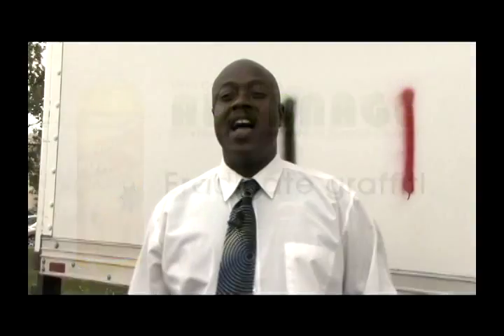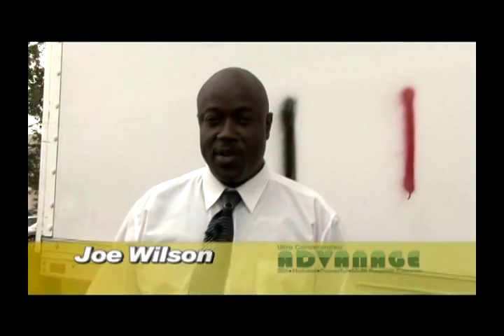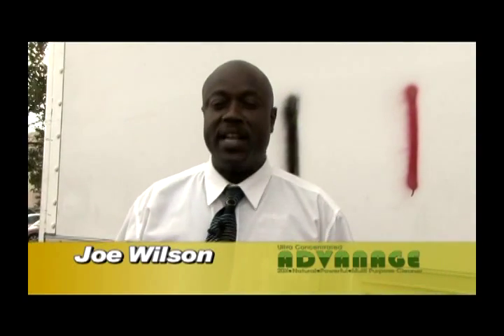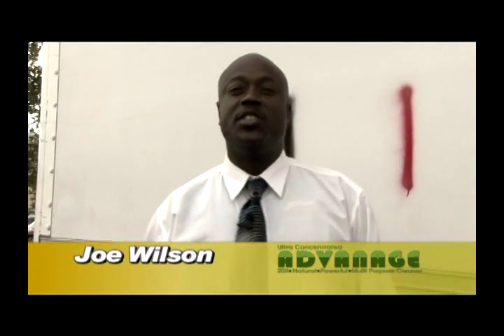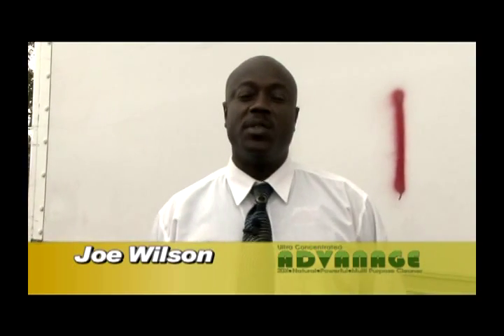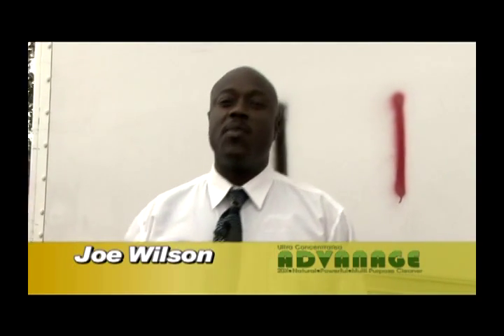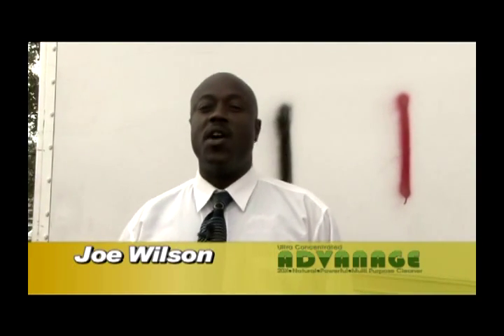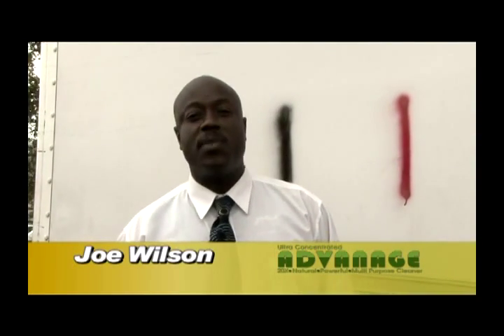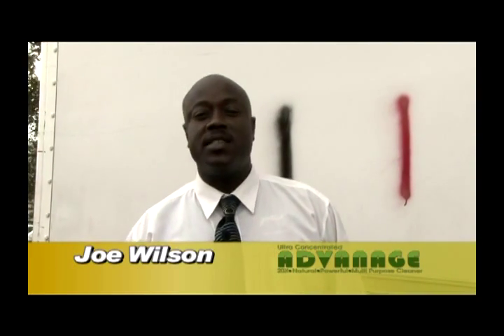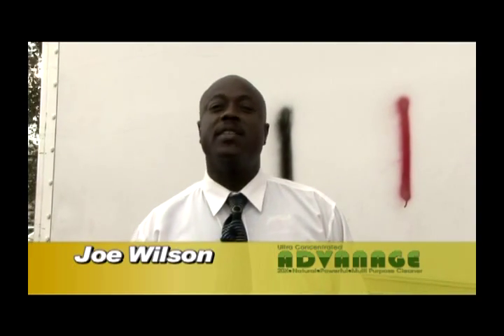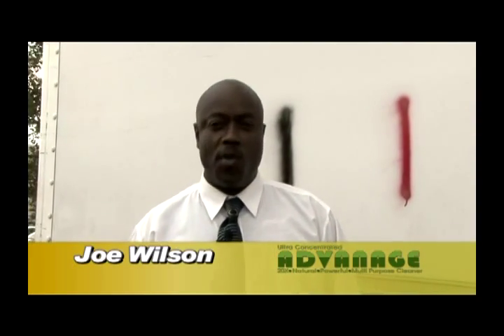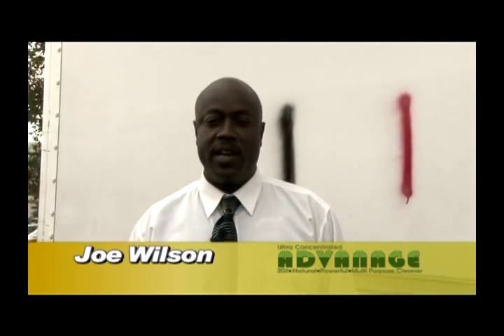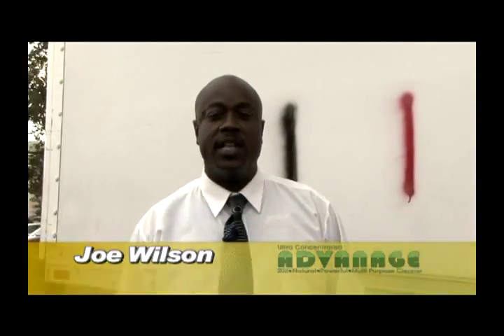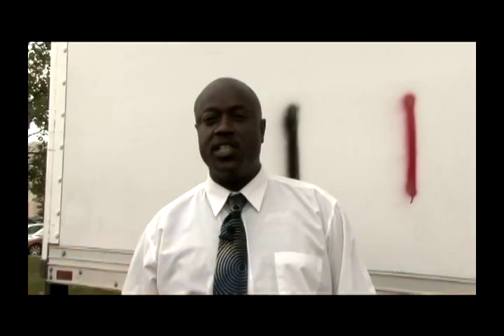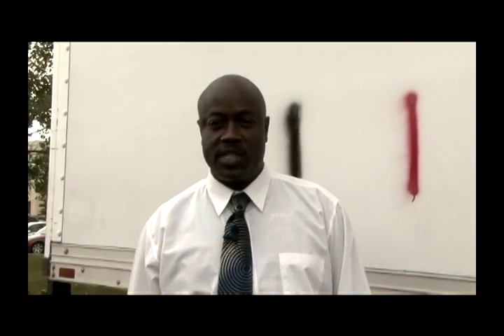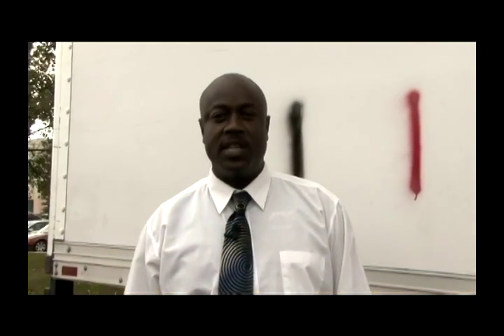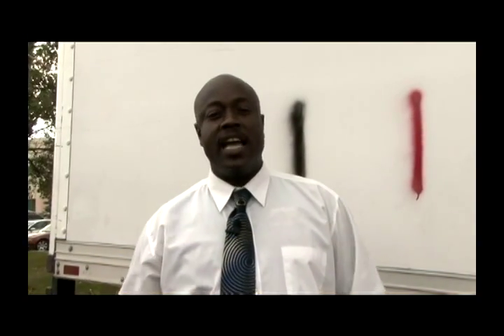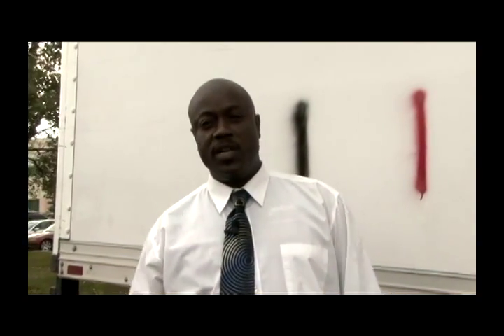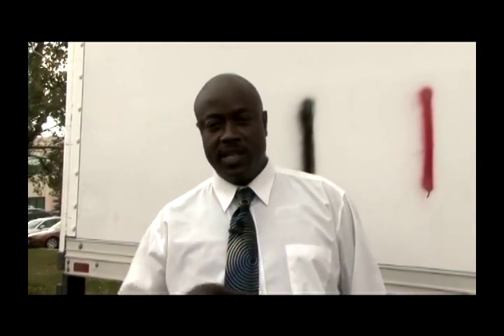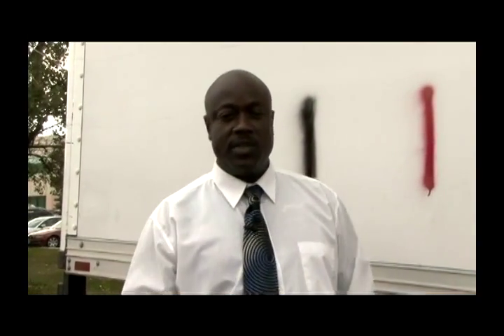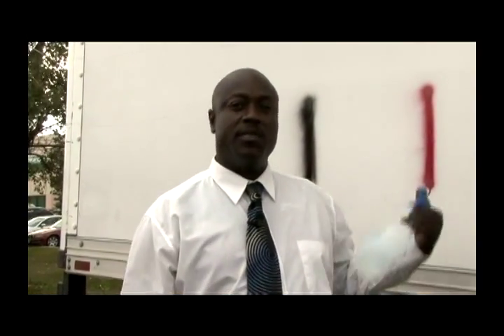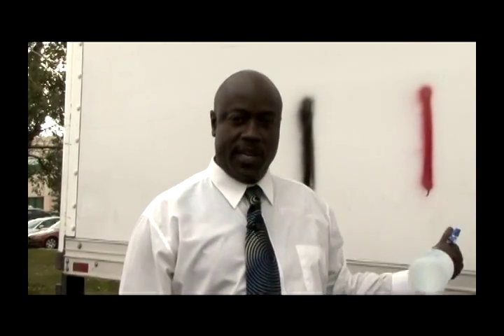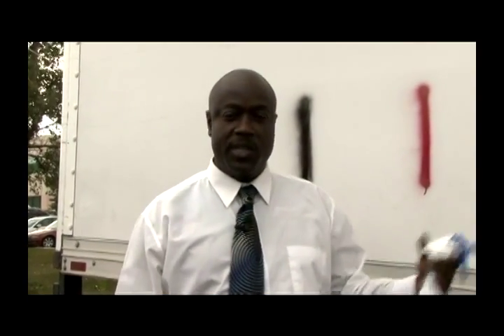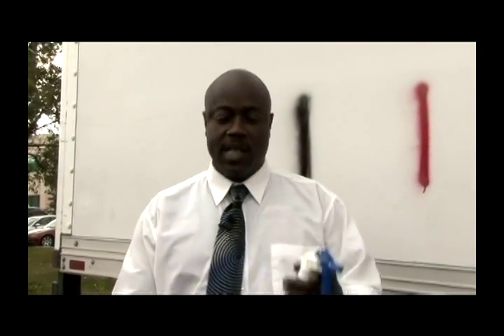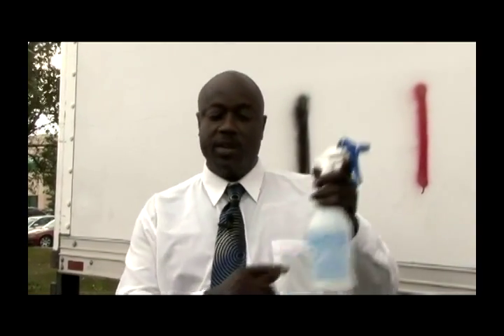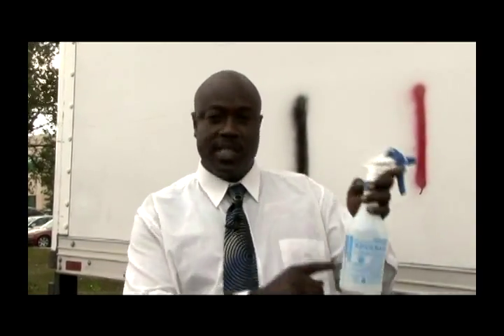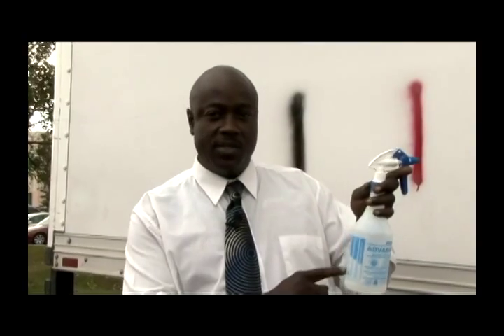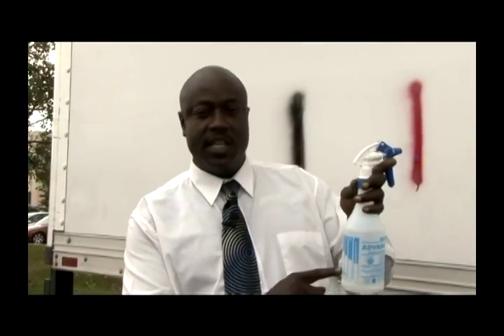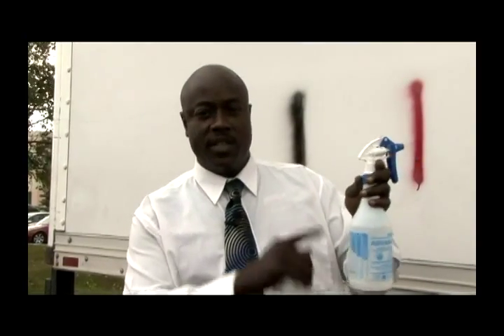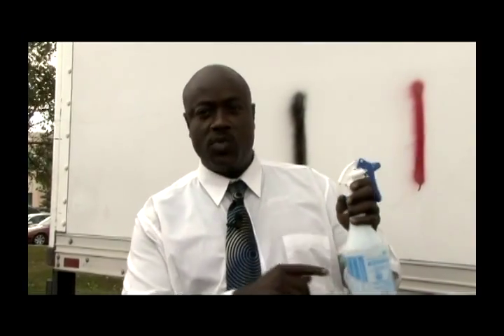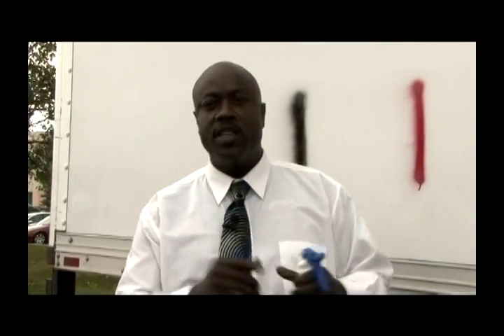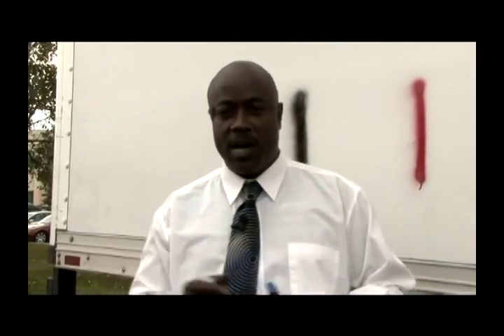How you doing? My name is Joe Wilson. I work for Austin Products. I've been here for four years in industrial sales and I'll be doing the demonstration of graffiti, using seven ounces of cleaner and the rest water in the bottle.